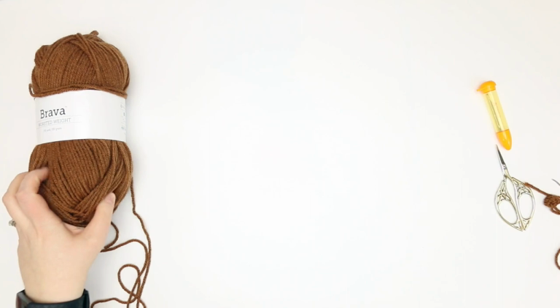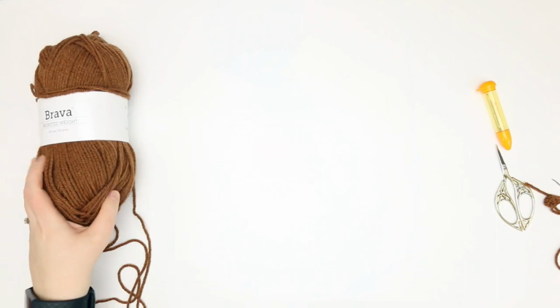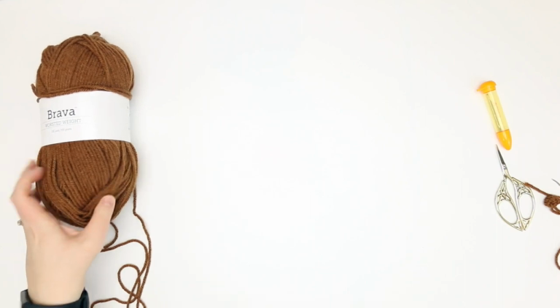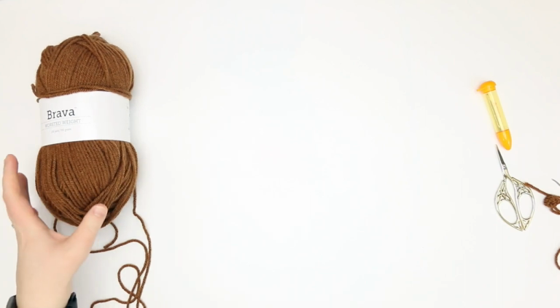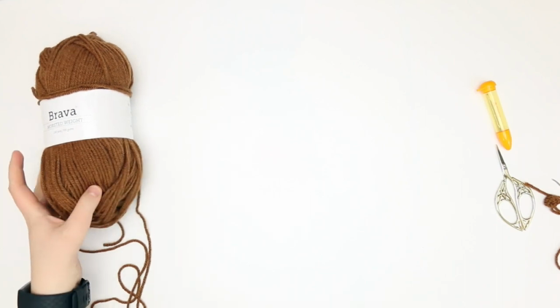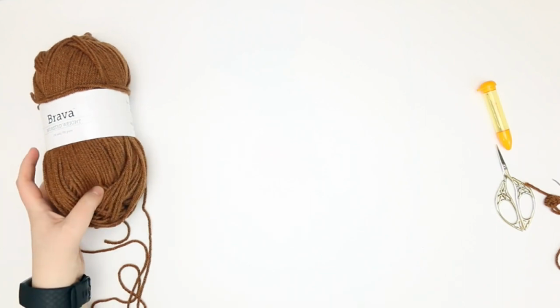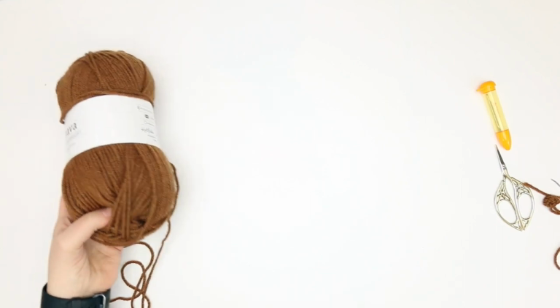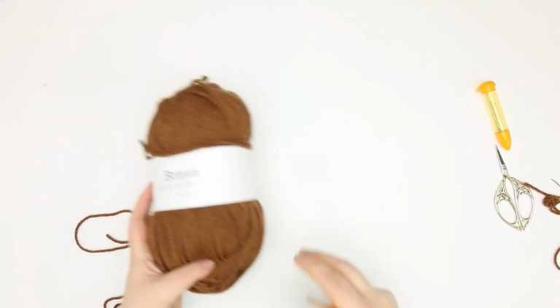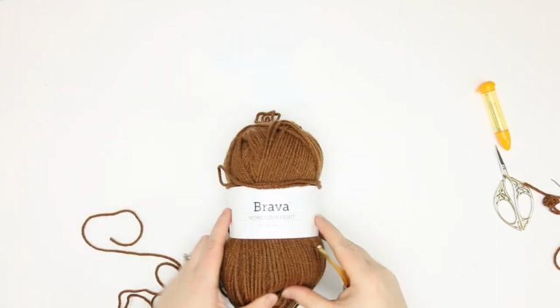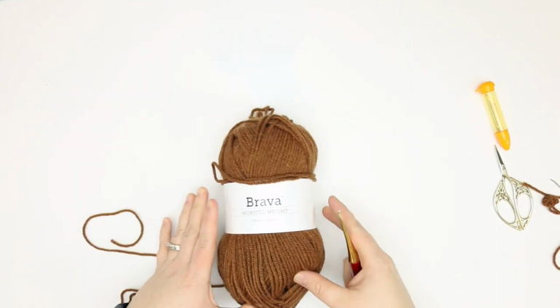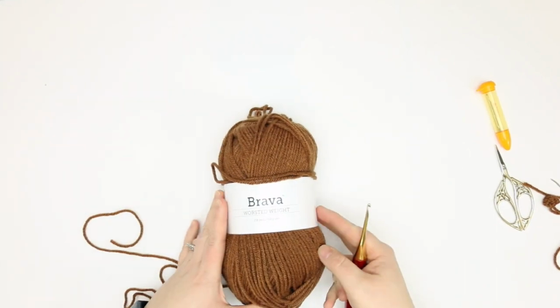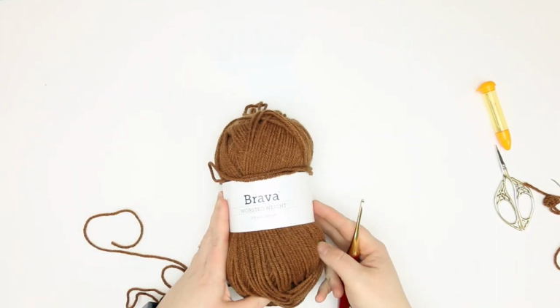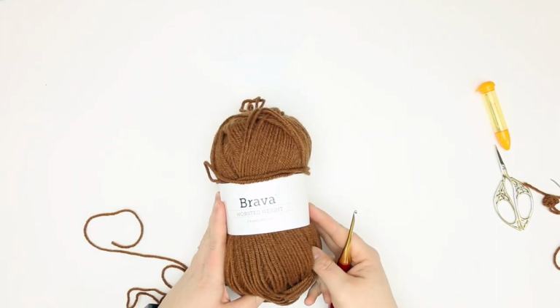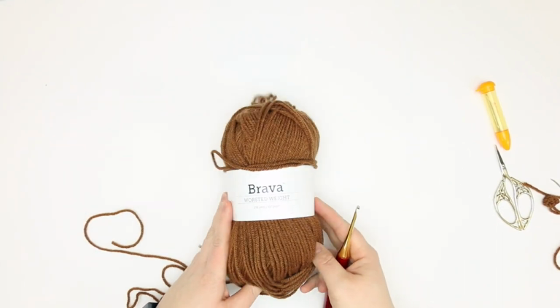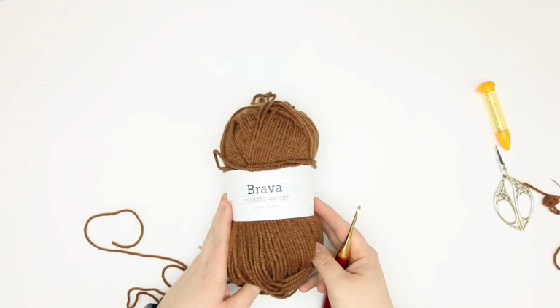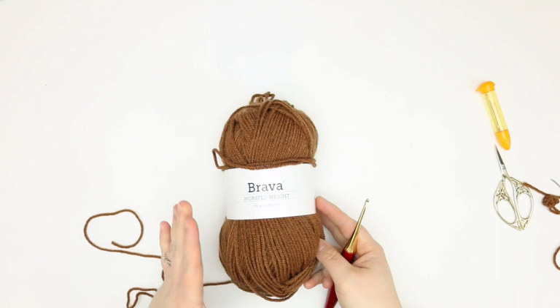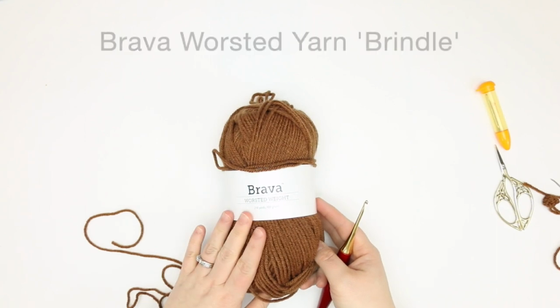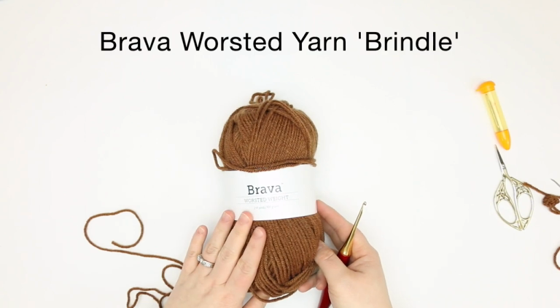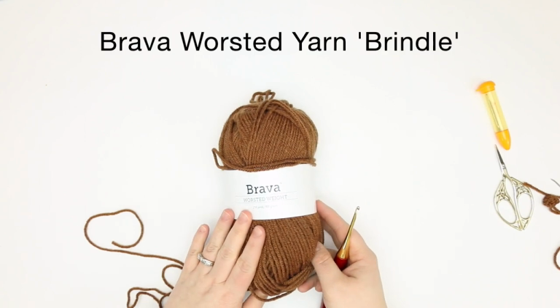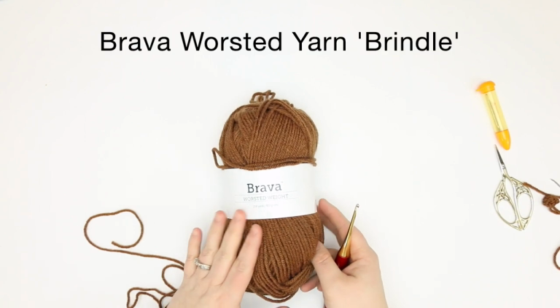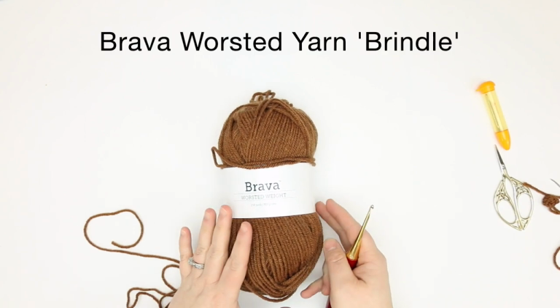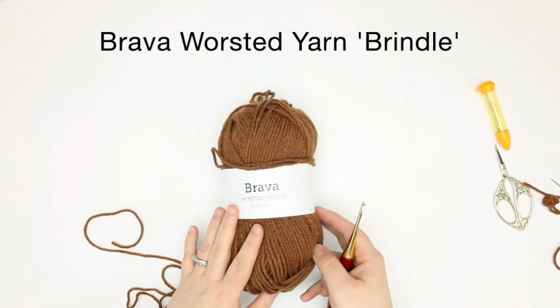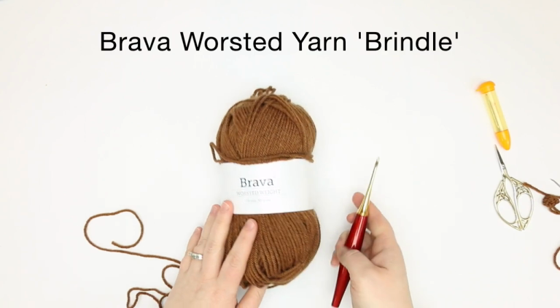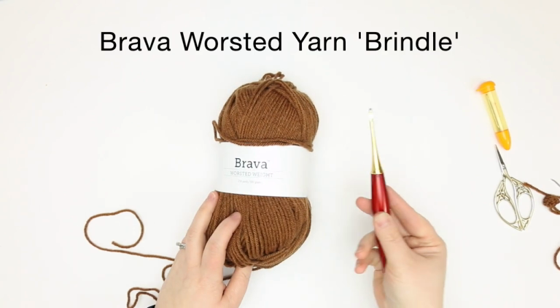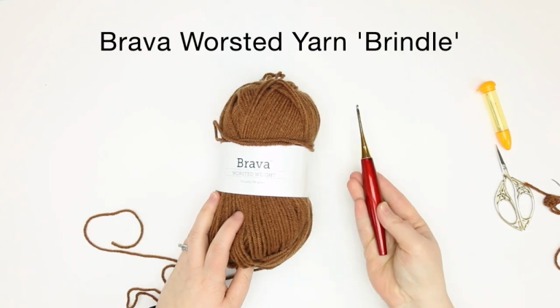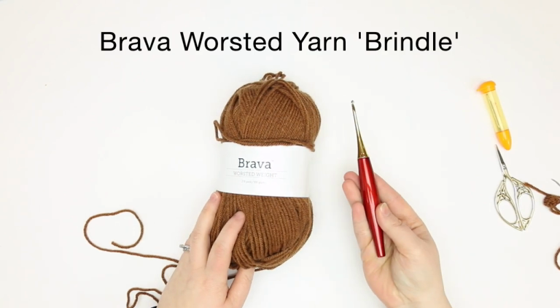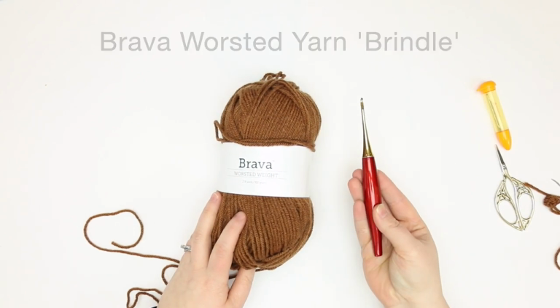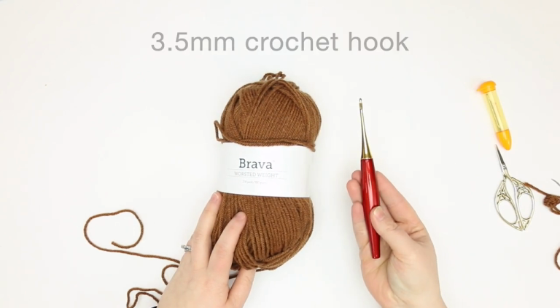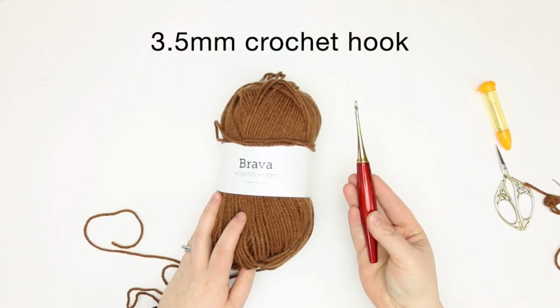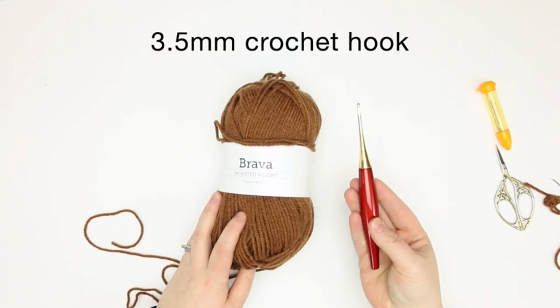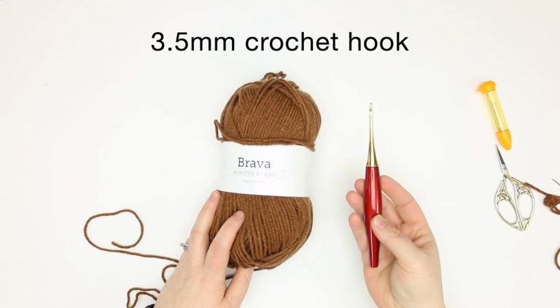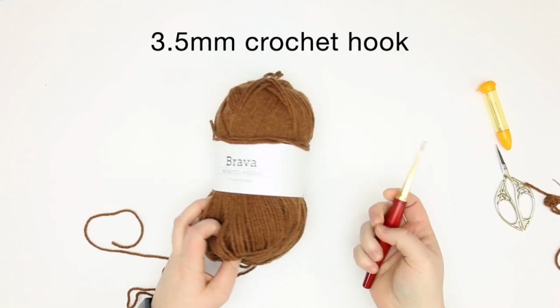We are going to be making the feet for Otis the Owl. To do that we are using this Bravo worsted yarn in the color brindle, and we've got our three and a half millimeter crochet hook.